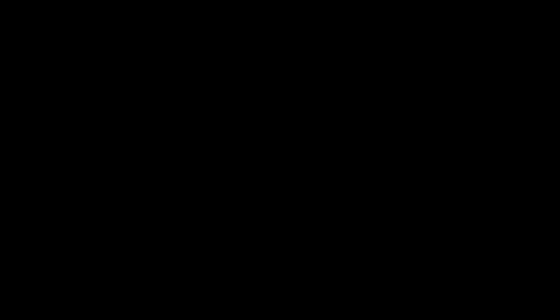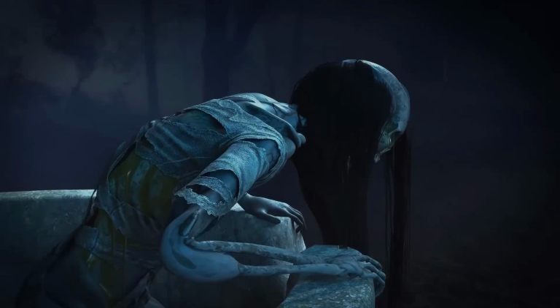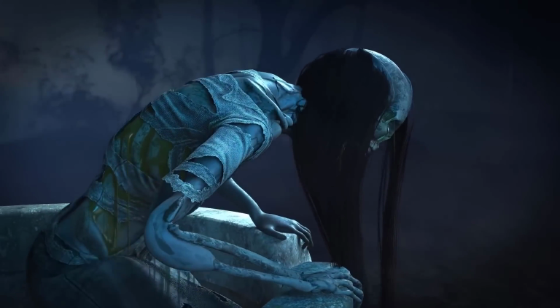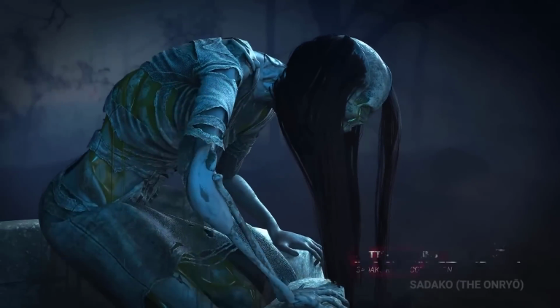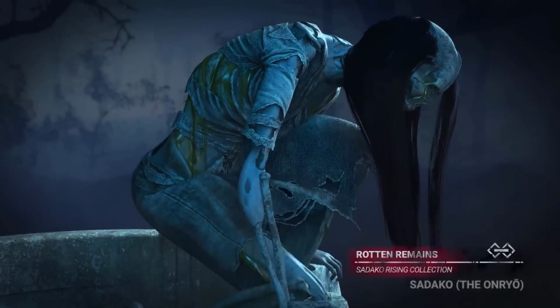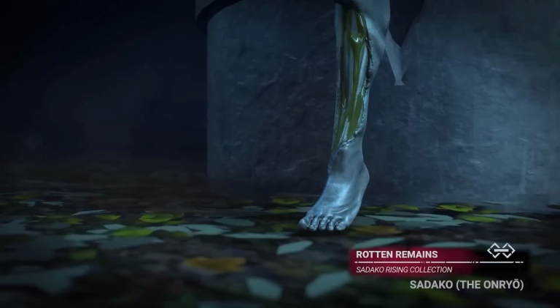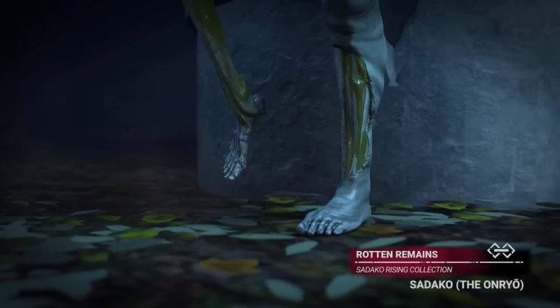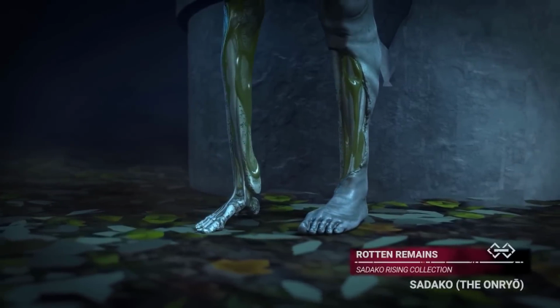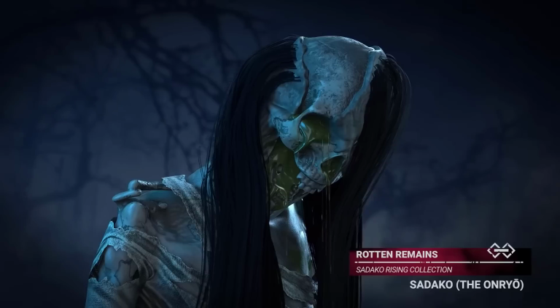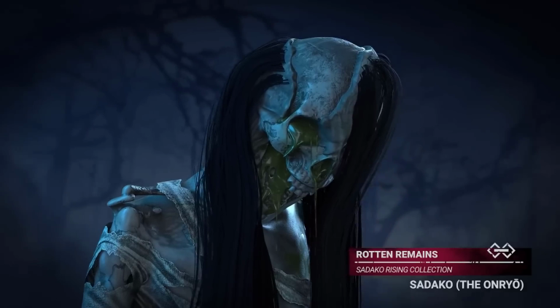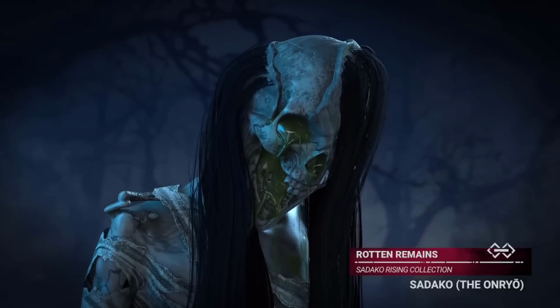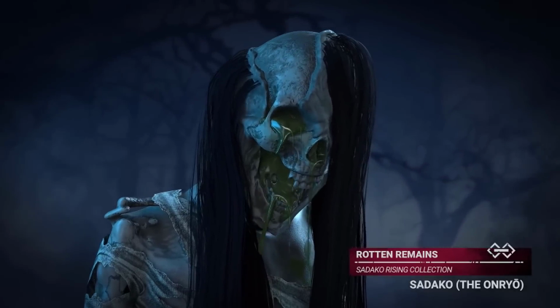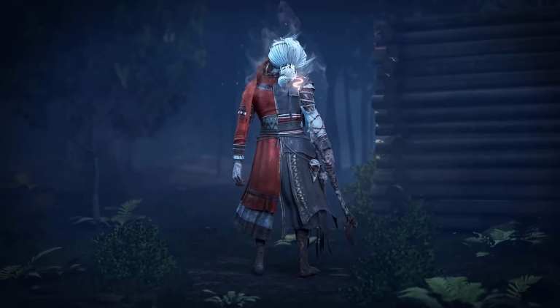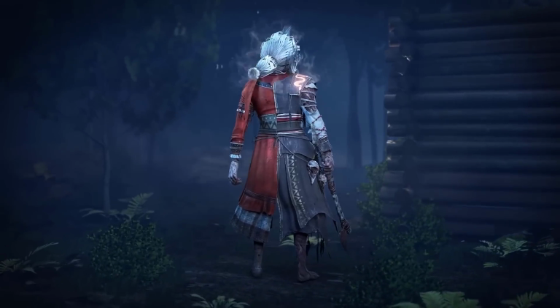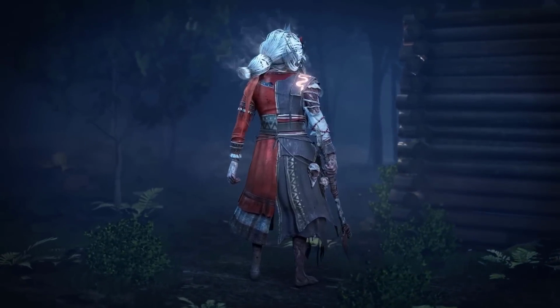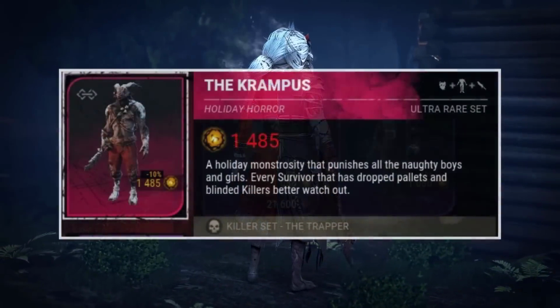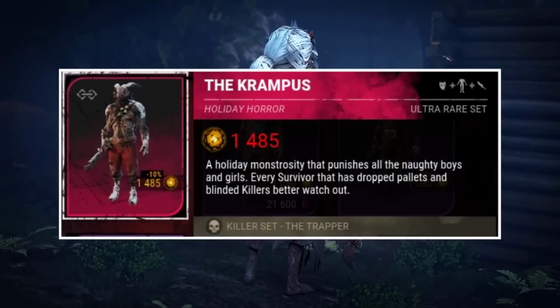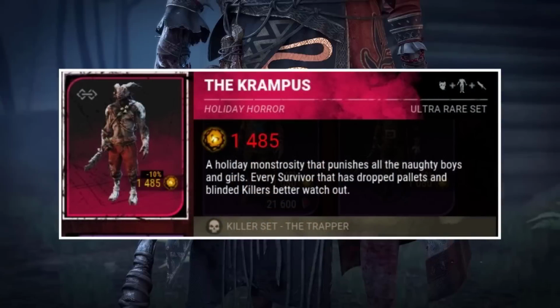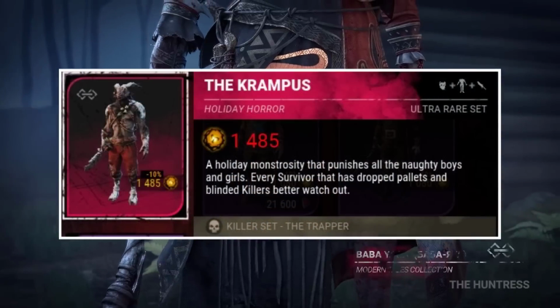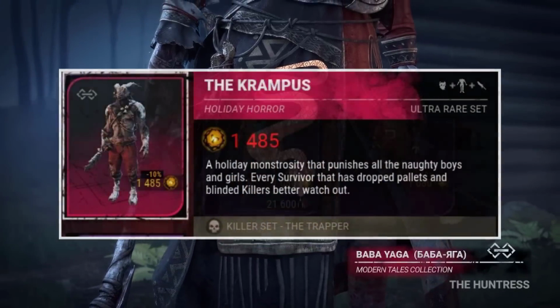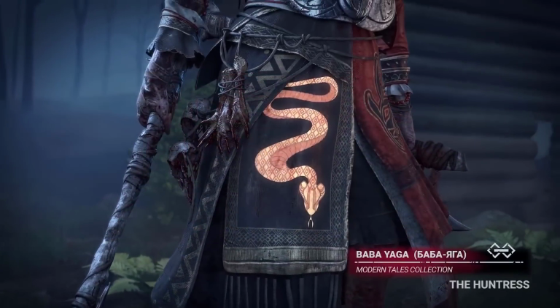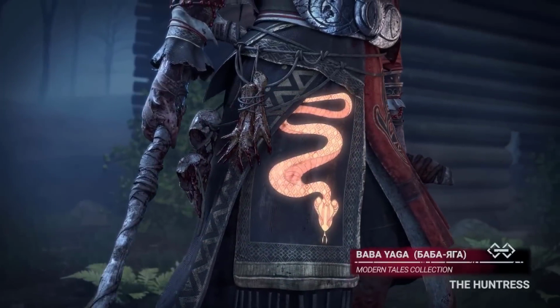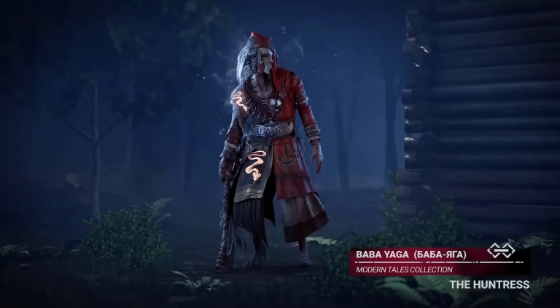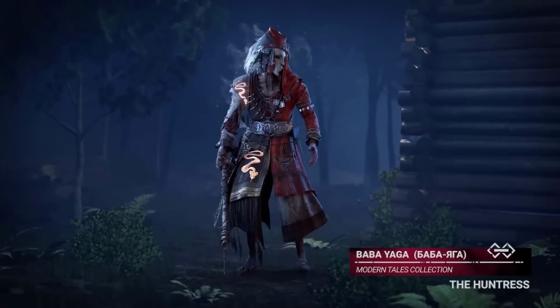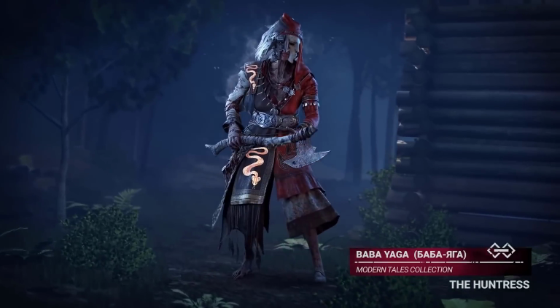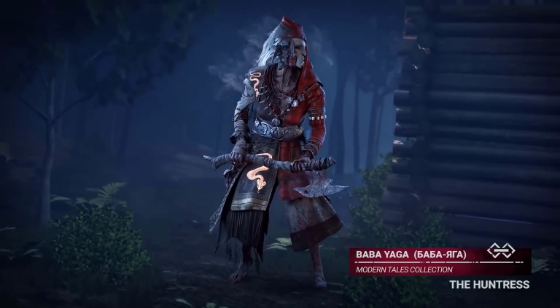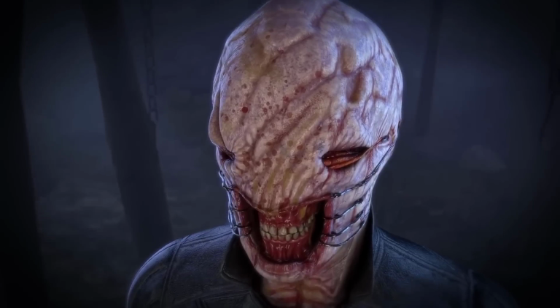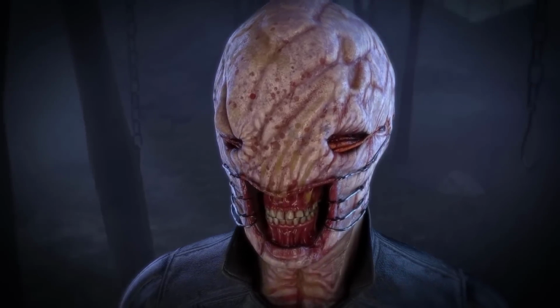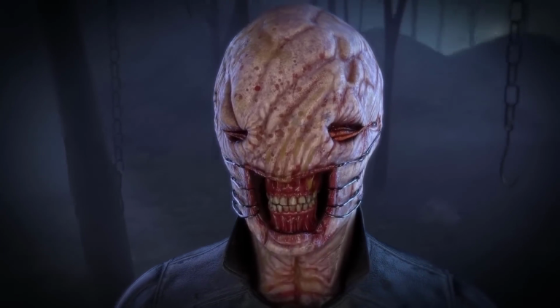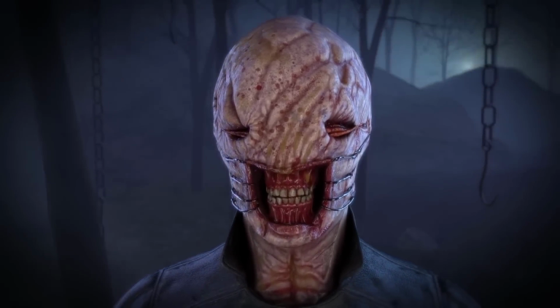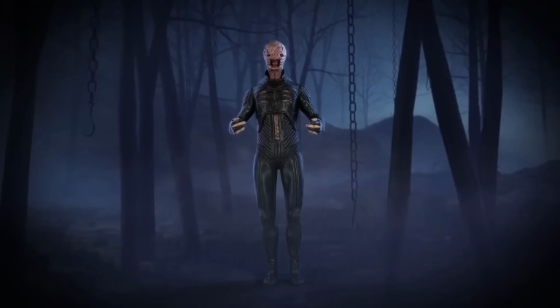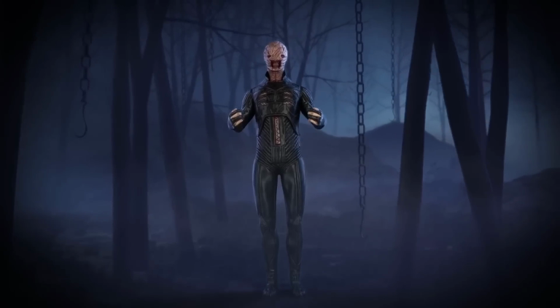Legendary or ultra-rare skins are the most expensive outfits you can buy in DBD, as they cost $15 — basically the amount you pay for the game itself, and double the cost of the majority of the chapters.